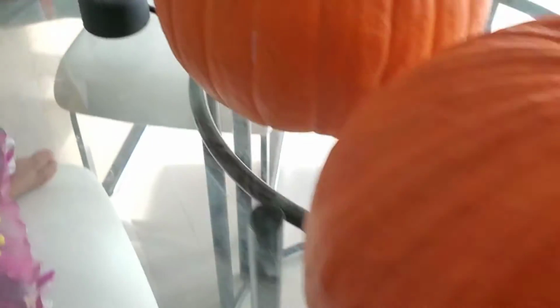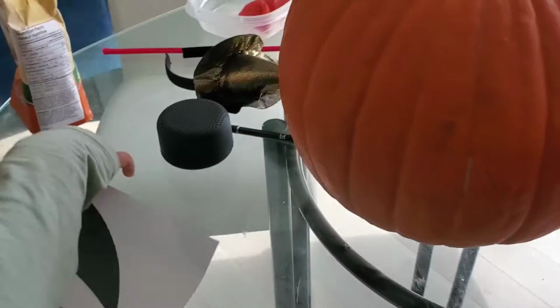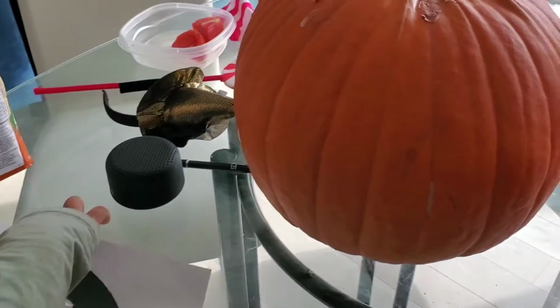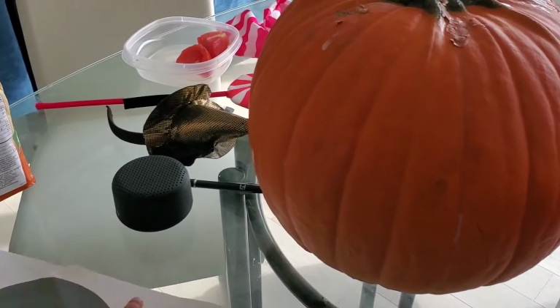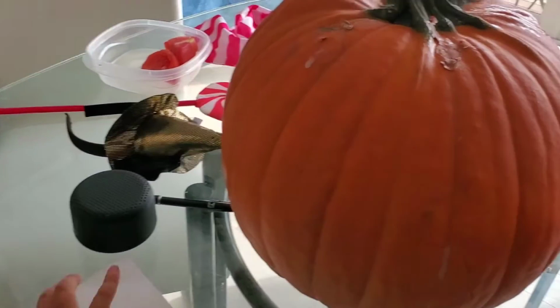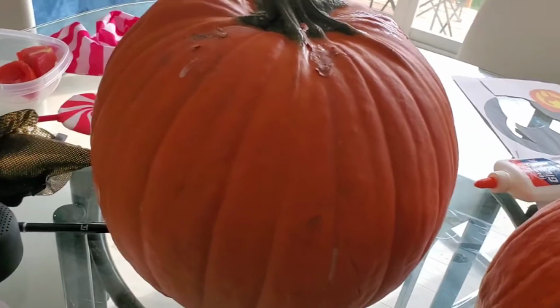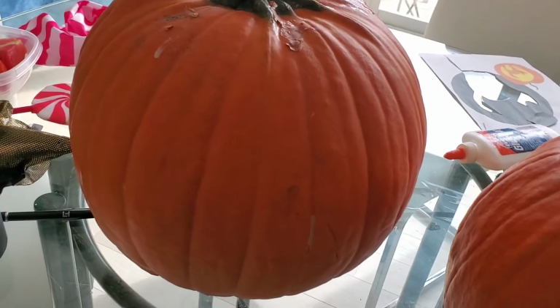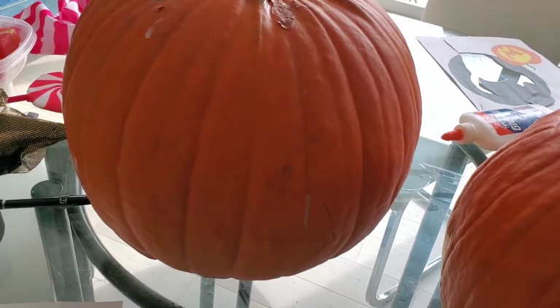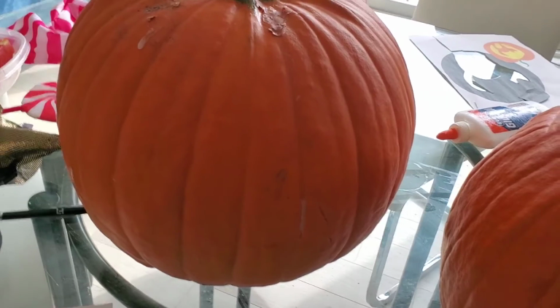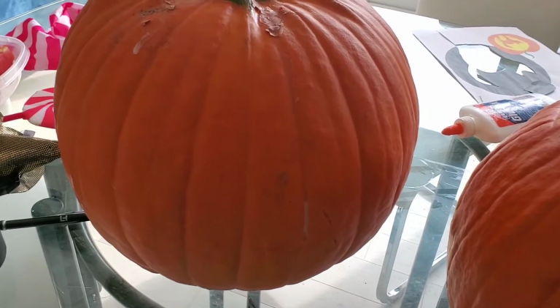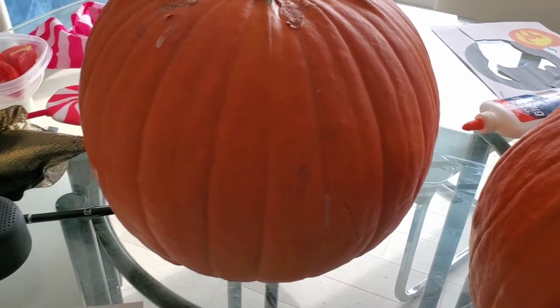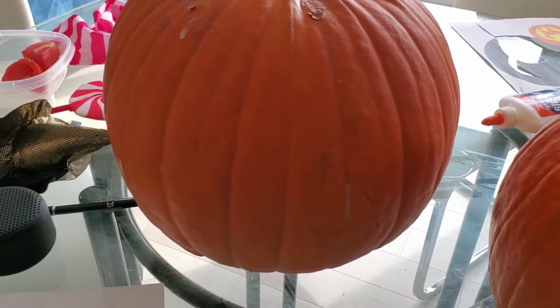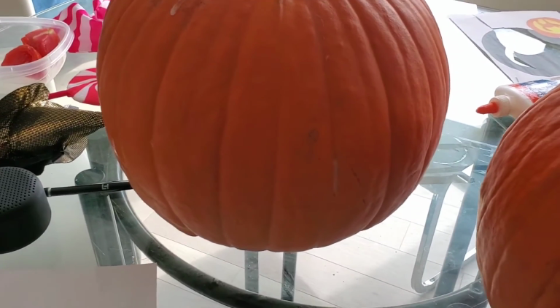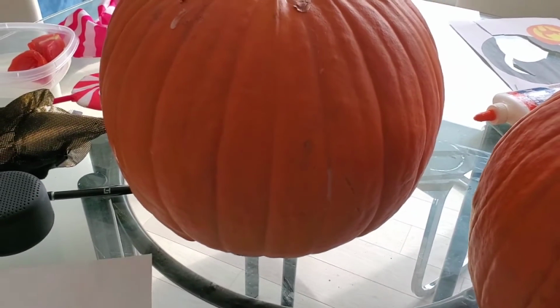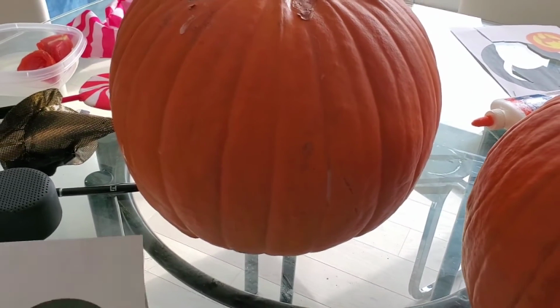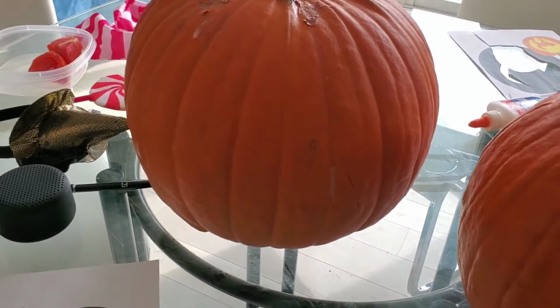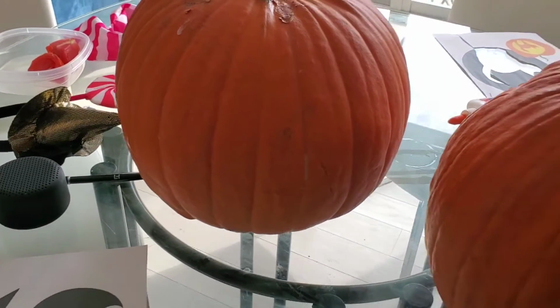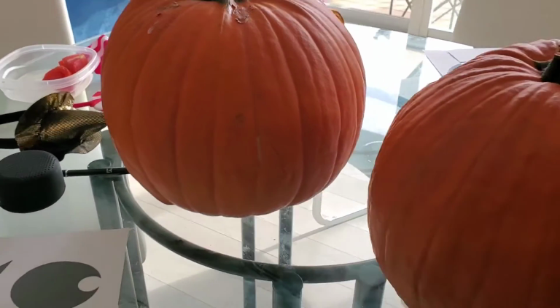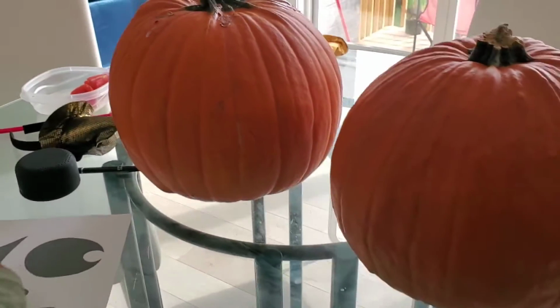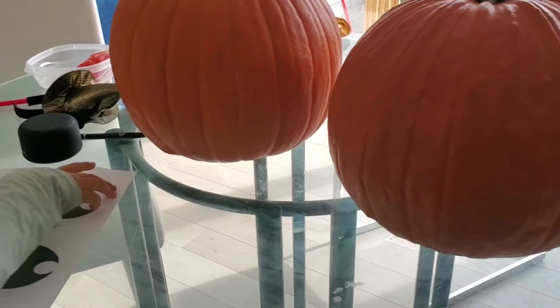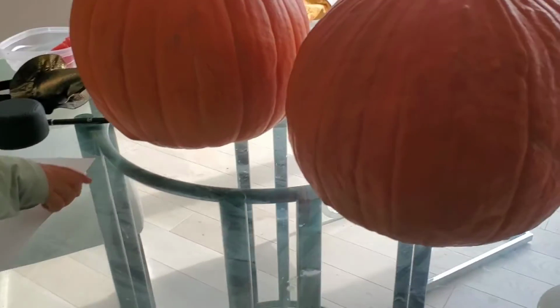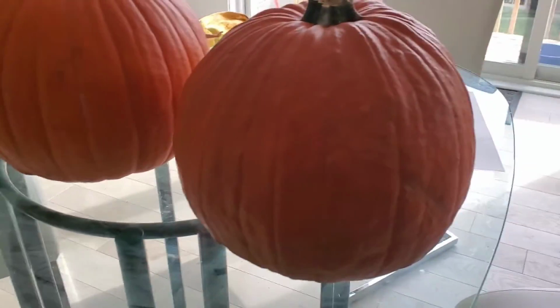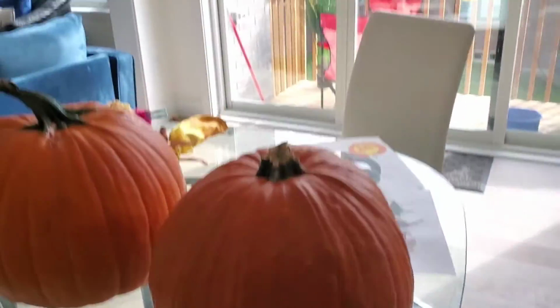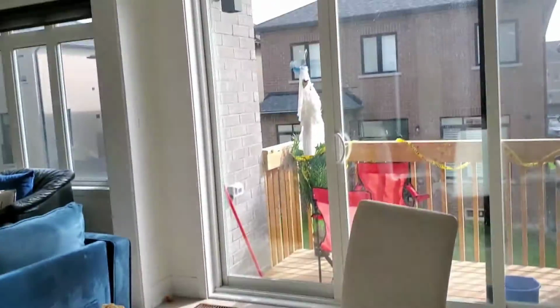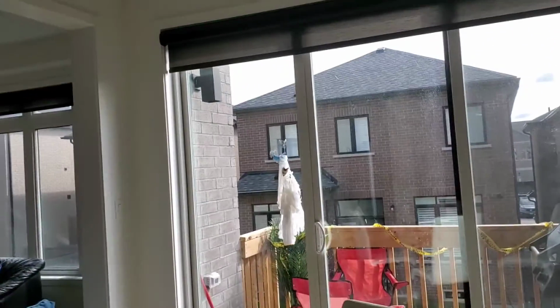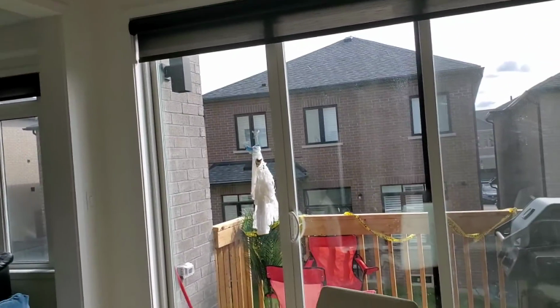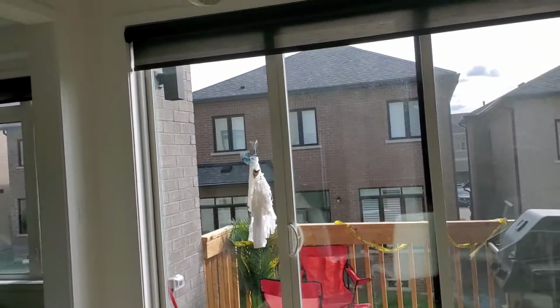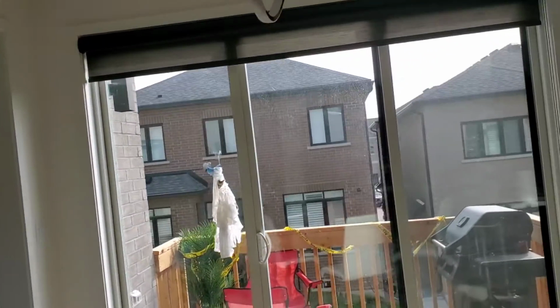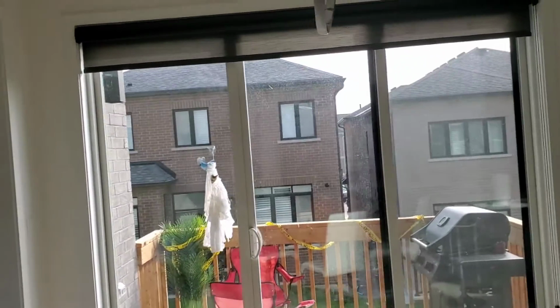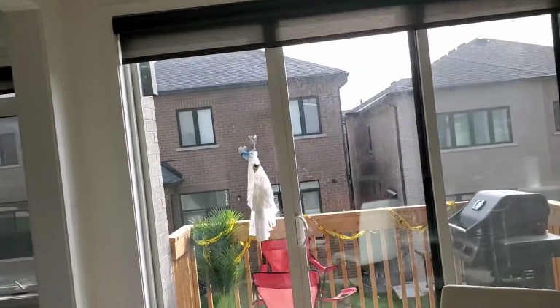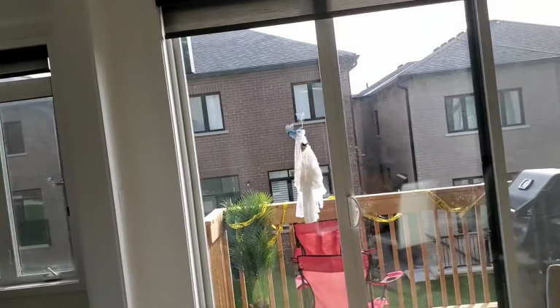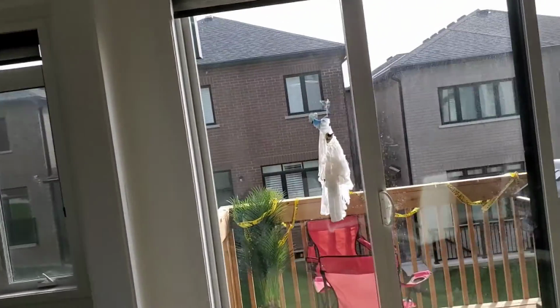We will trace around the stencils and then carve that tracing. Hopefully we'll get some nice jack-o'-lanterns. And look, we have a ghost that is stuck to our window!